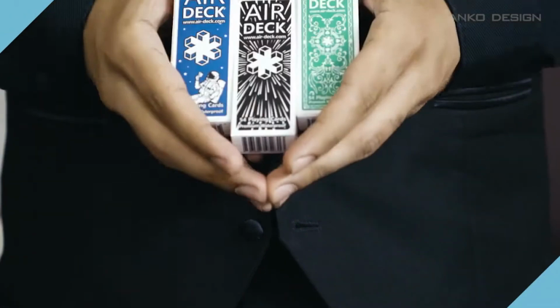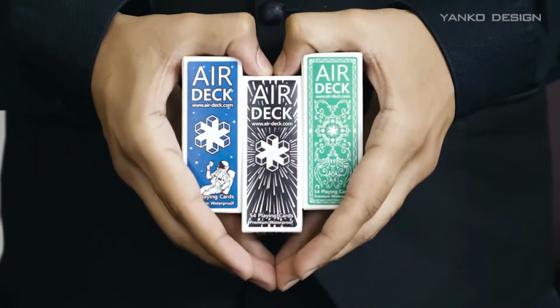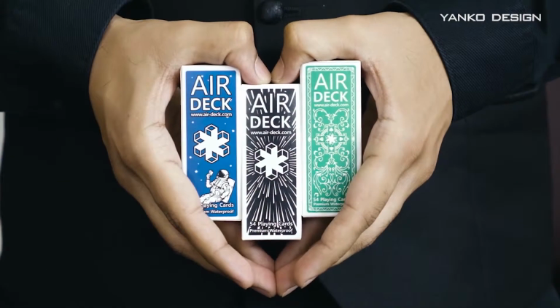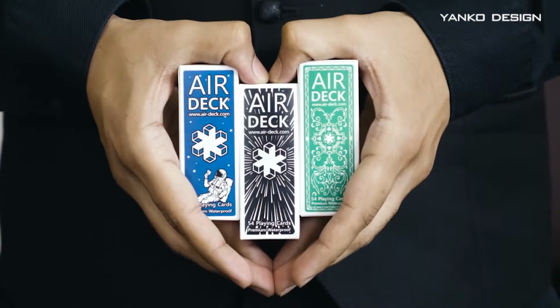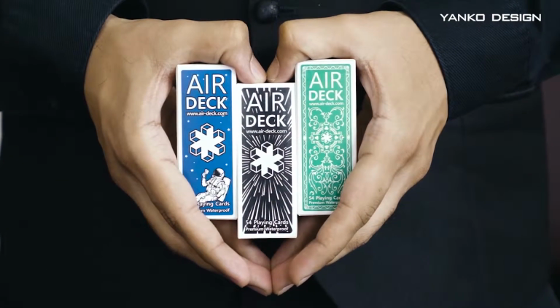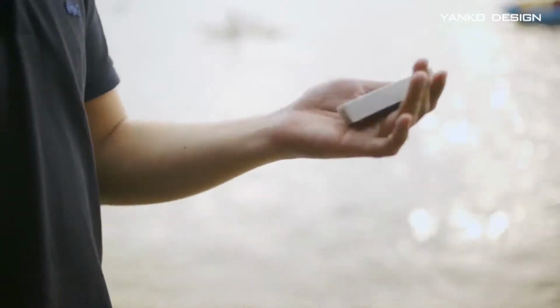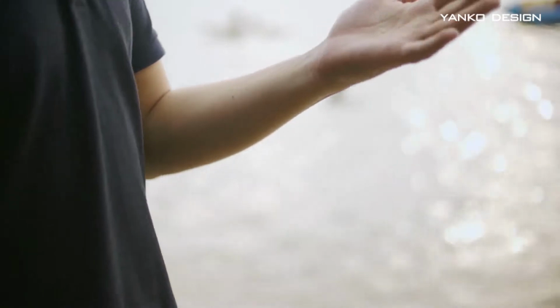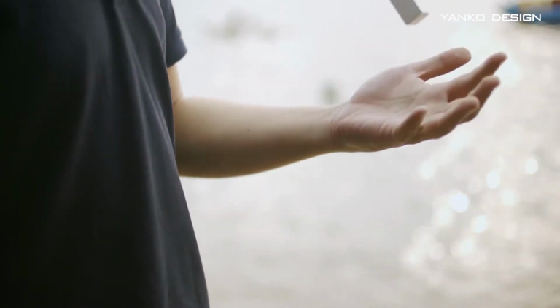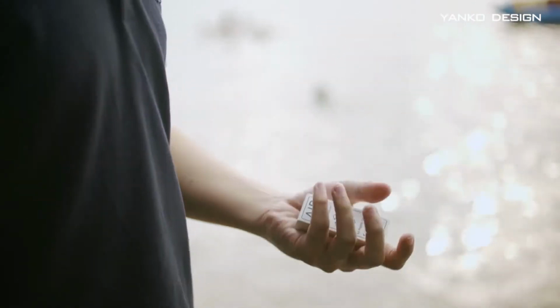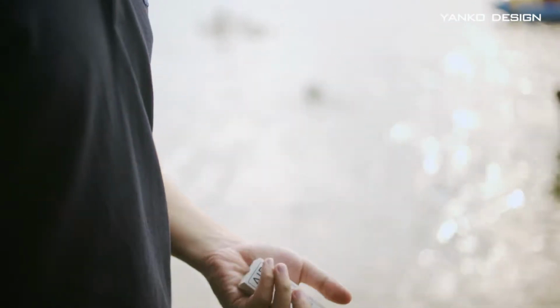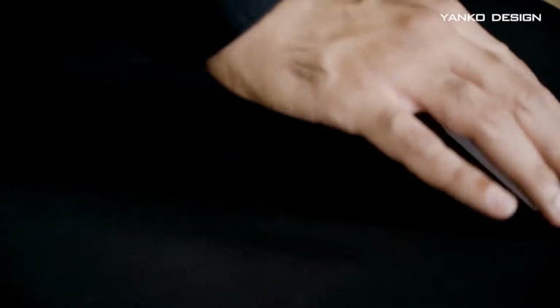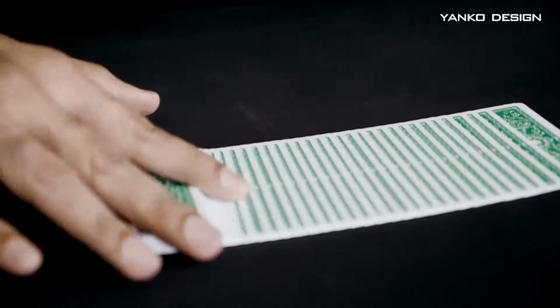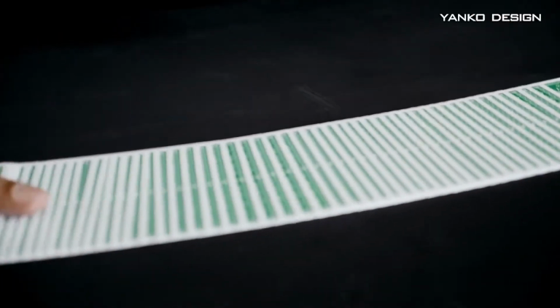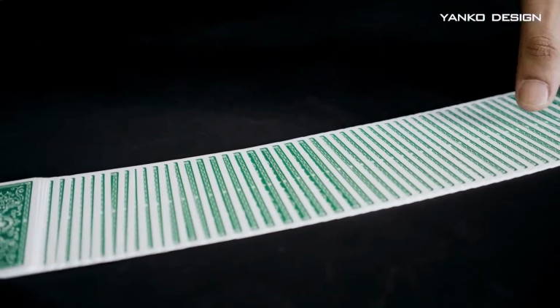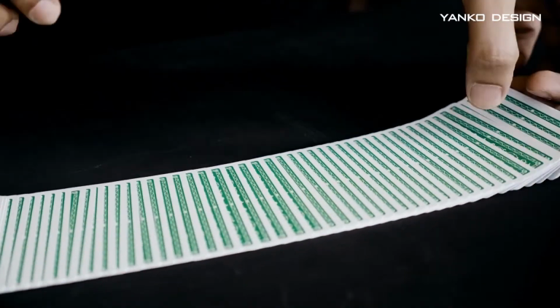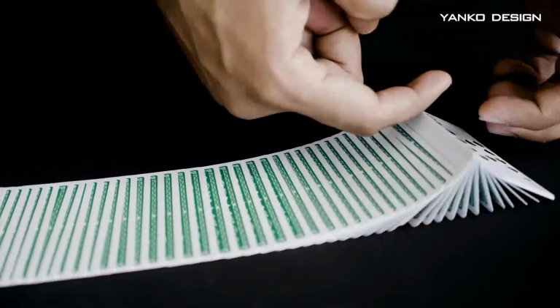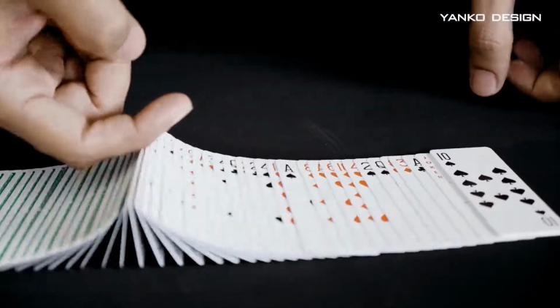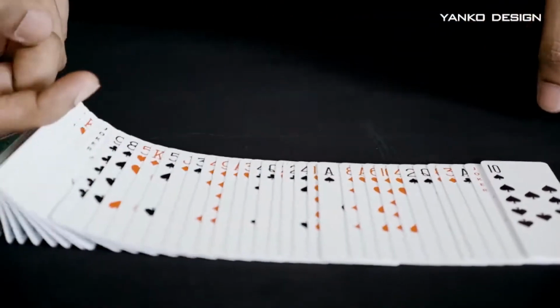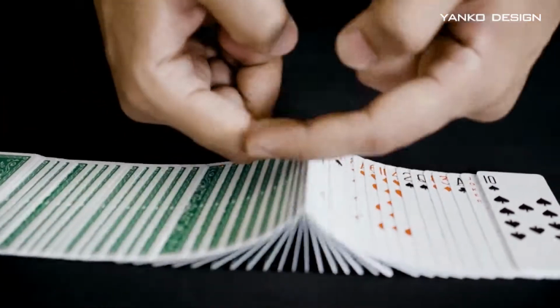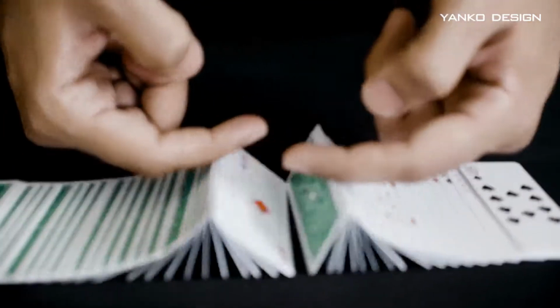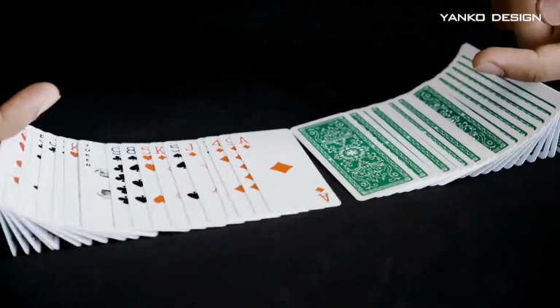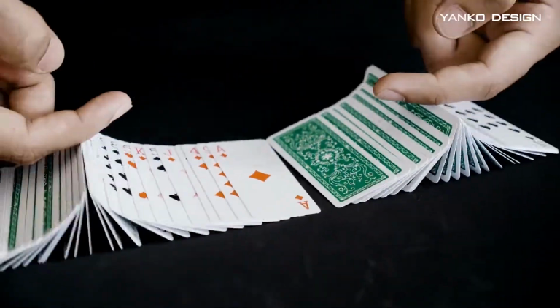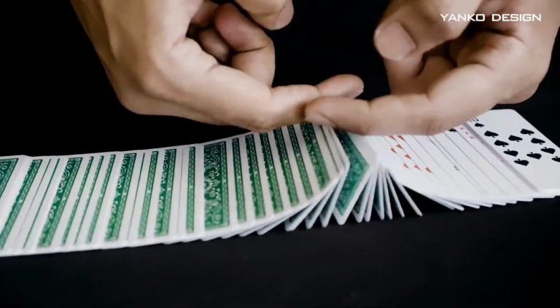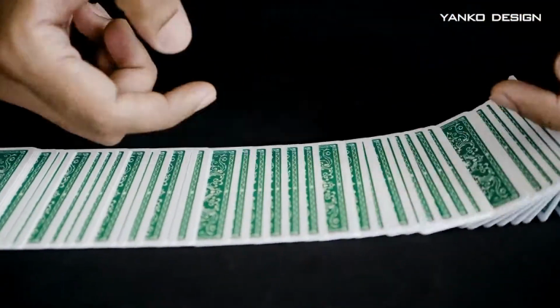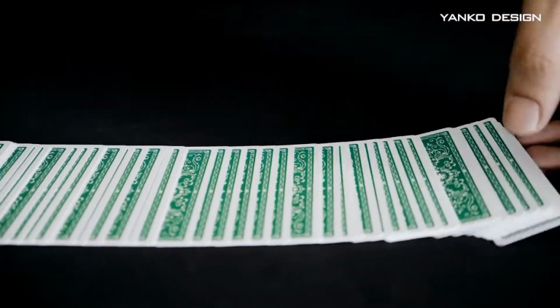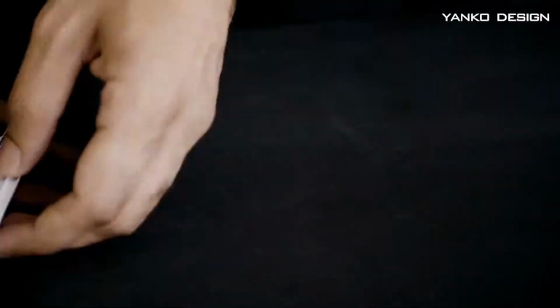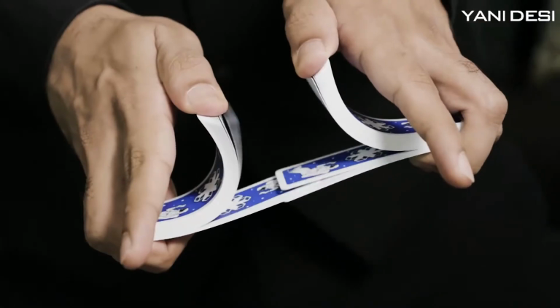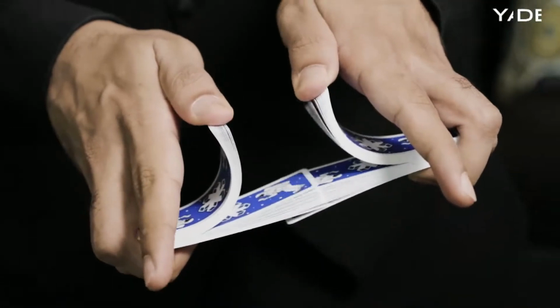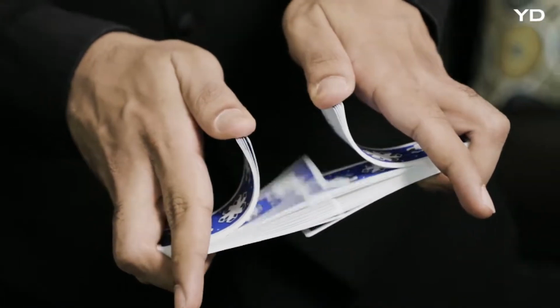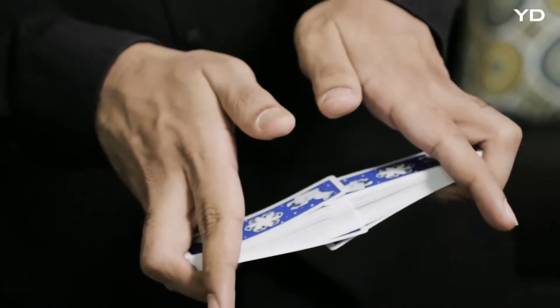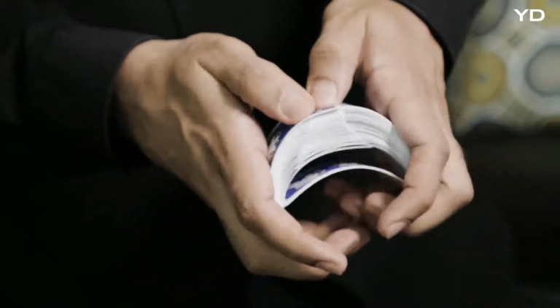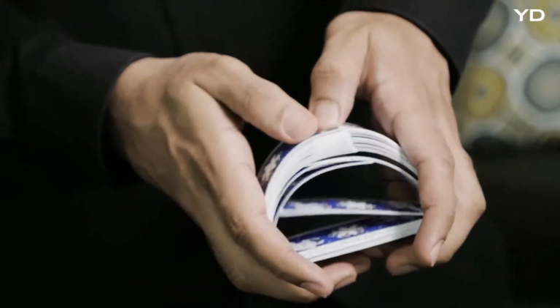Airdeck 2.0, the ultimate travel playing cards. When traveling, you want to be as light and compact as possible, and you want reliable cards that won't break and that can be used in any environment.